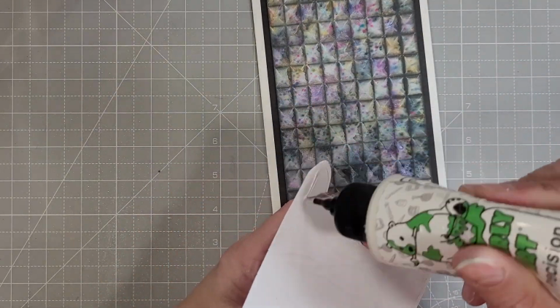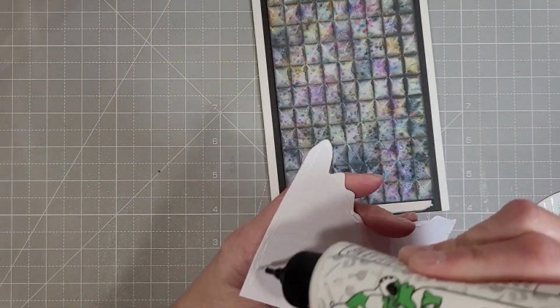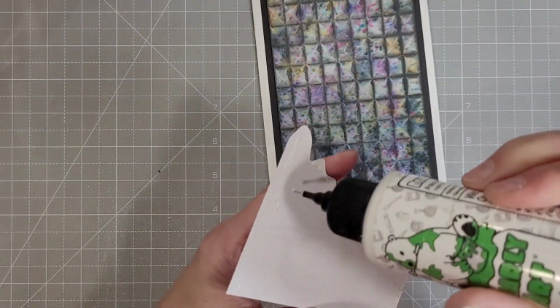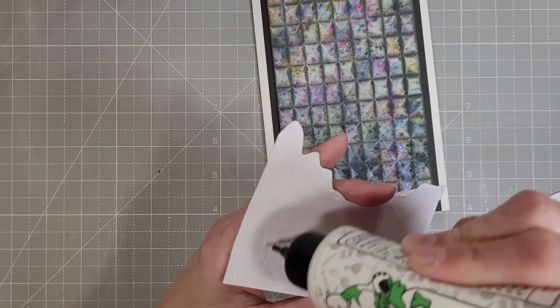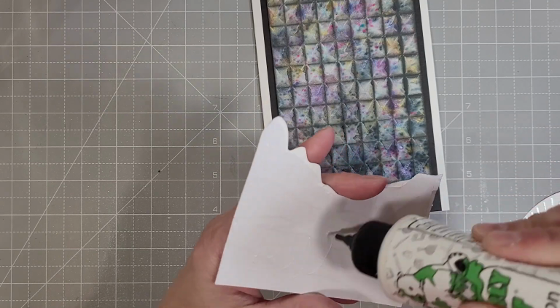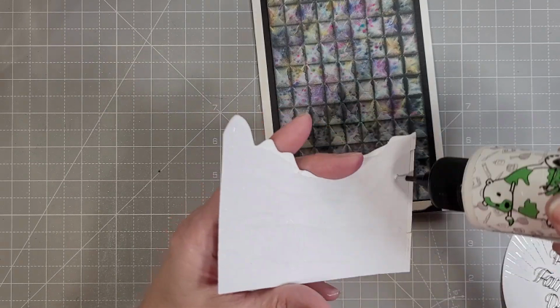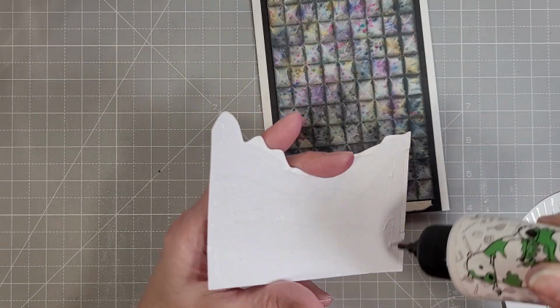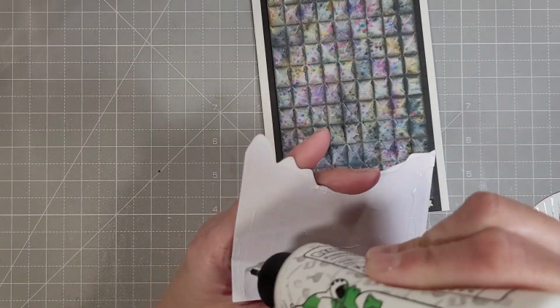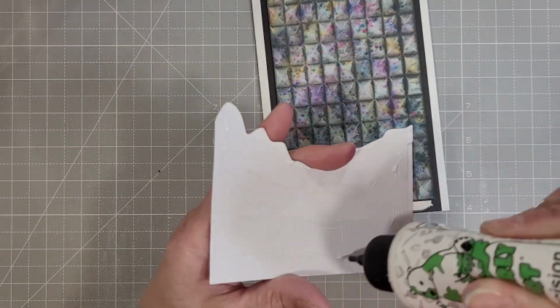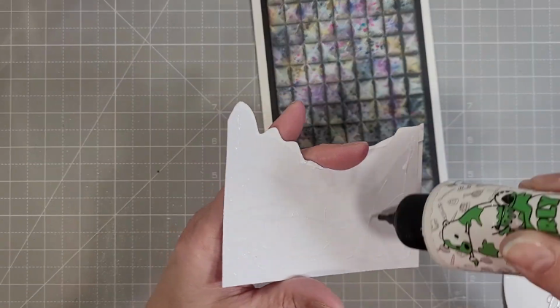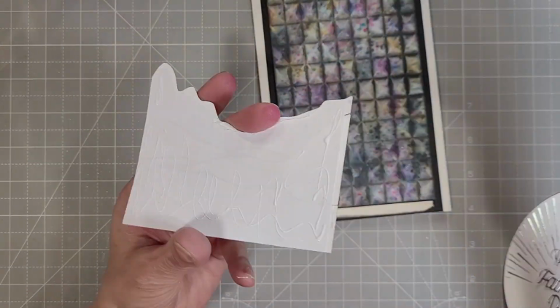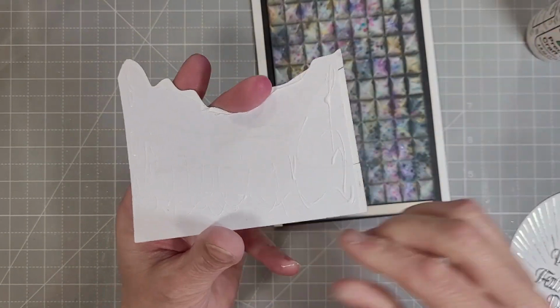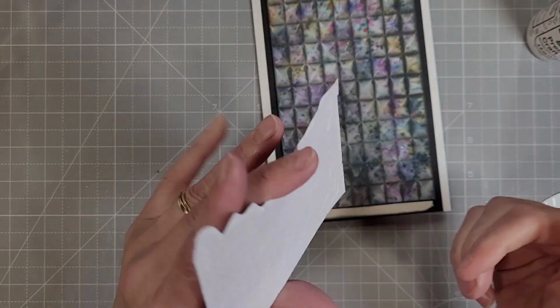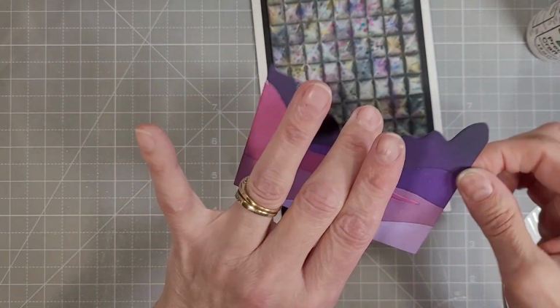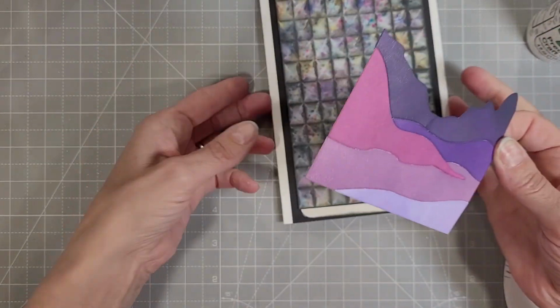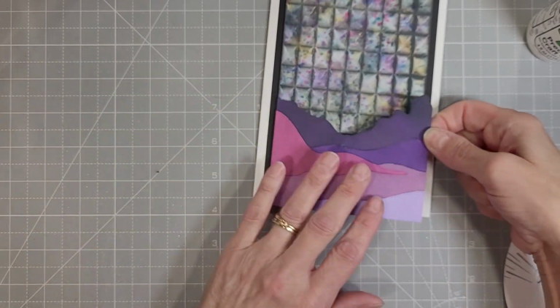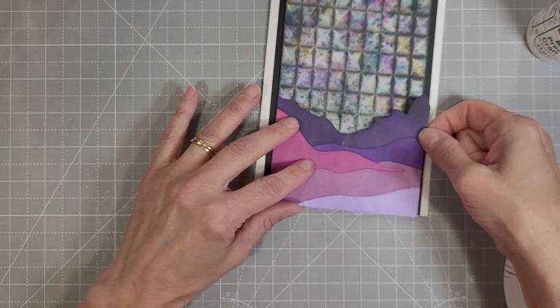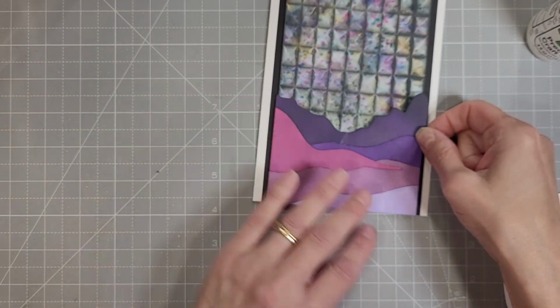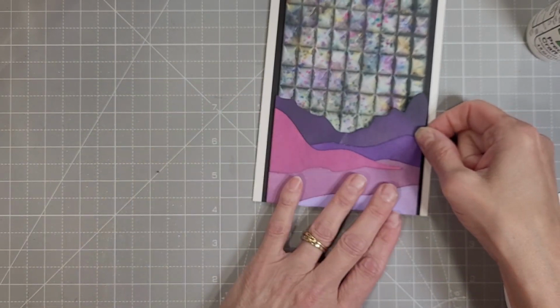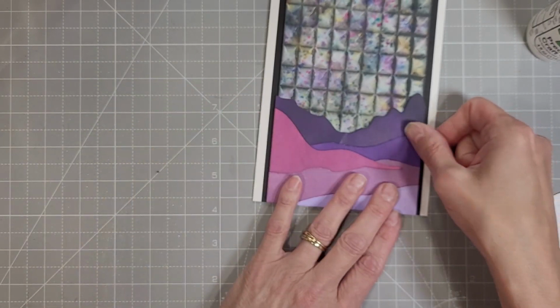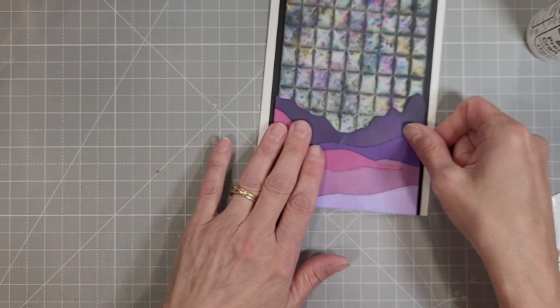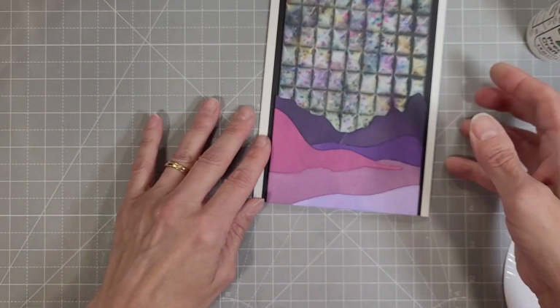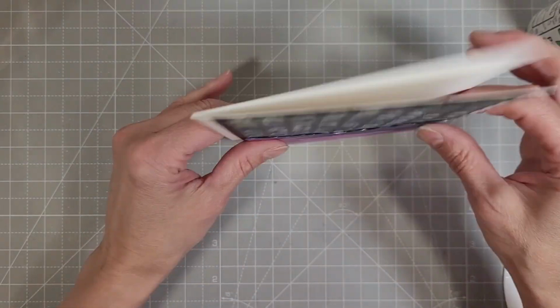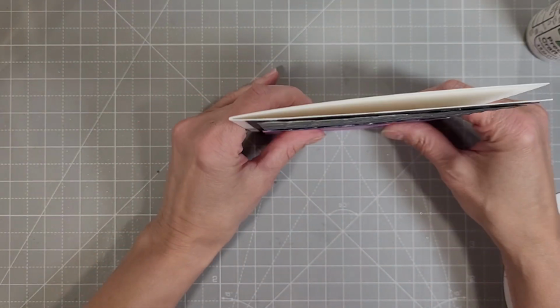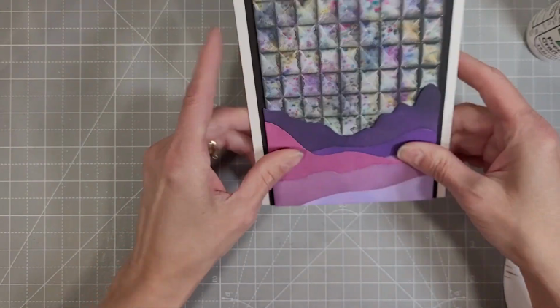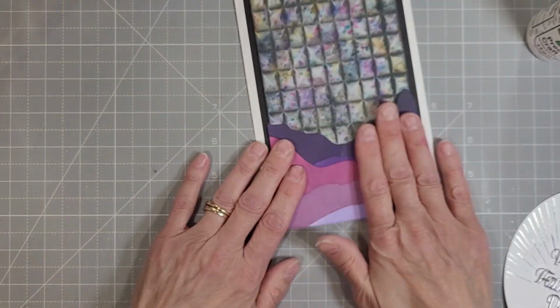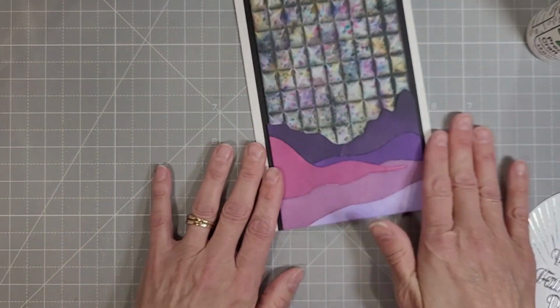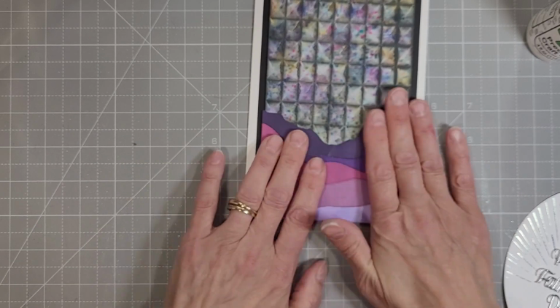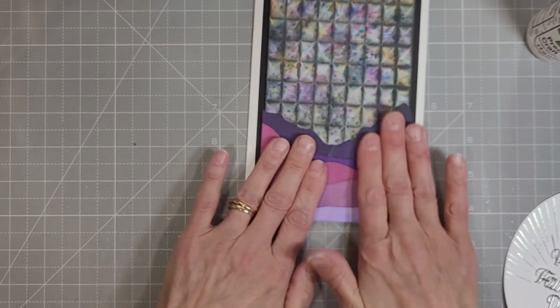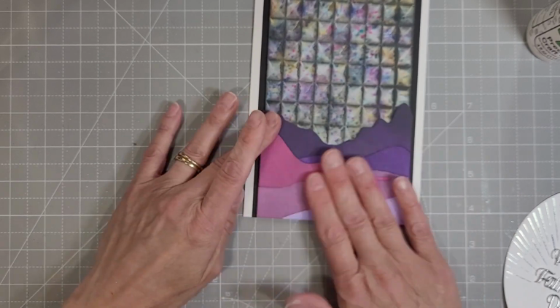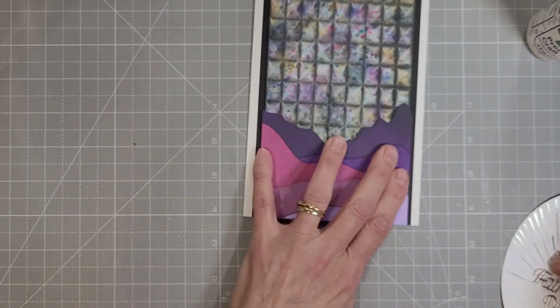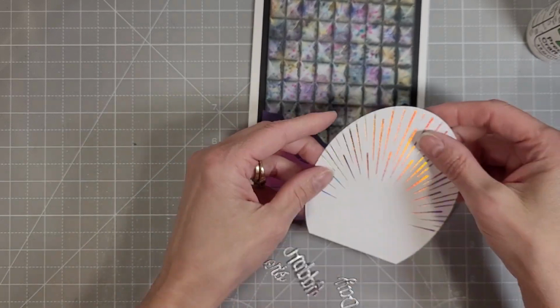We're going to take that landscape piece and lay it over the top of our embossed piece to create this beautiful landscape with a gorgeous night sky. That's what this looks like to me — I just love this.